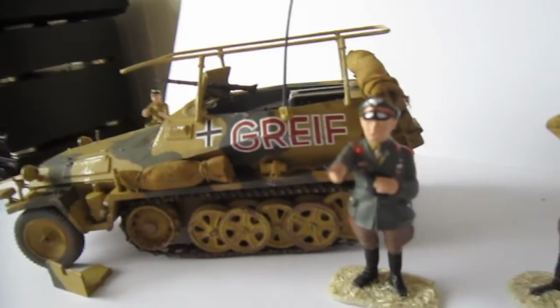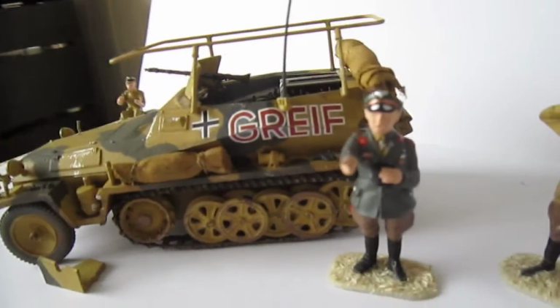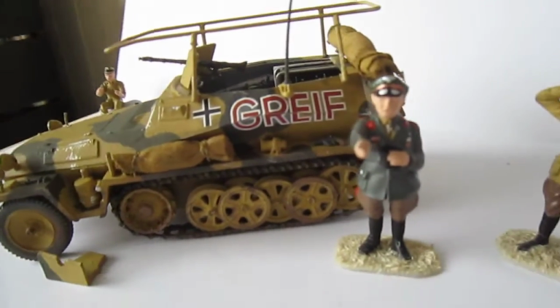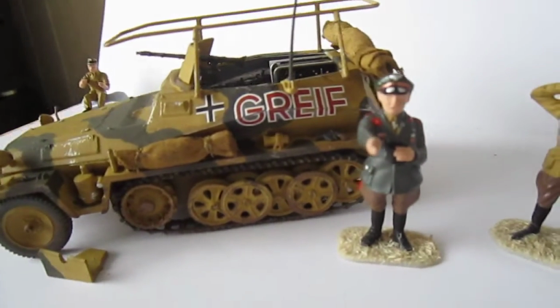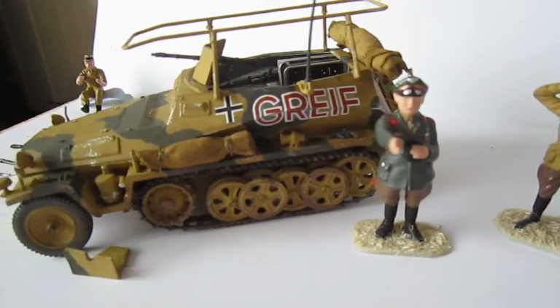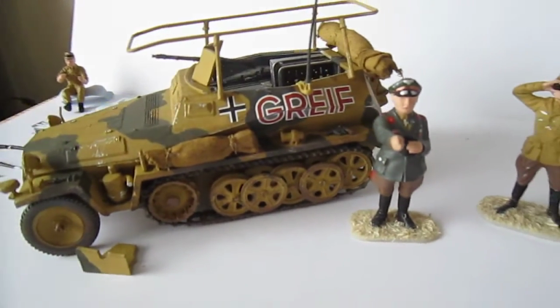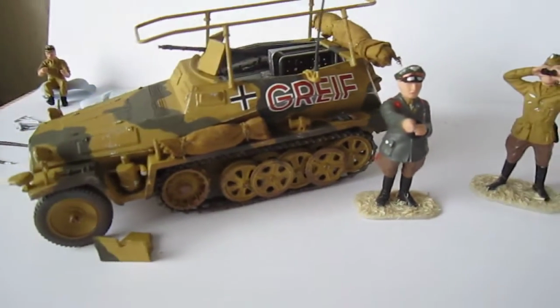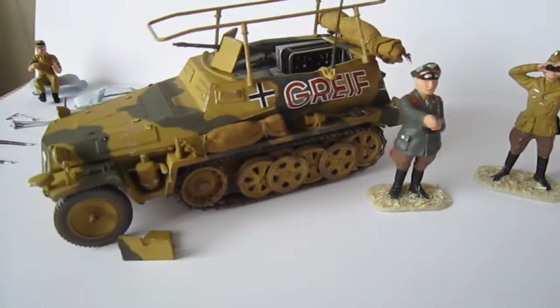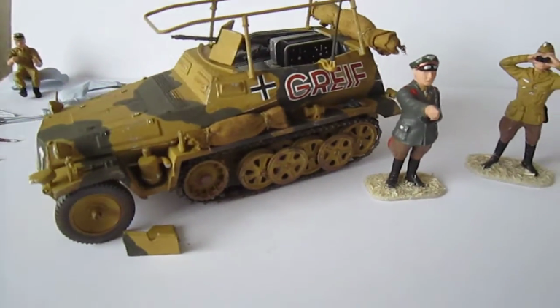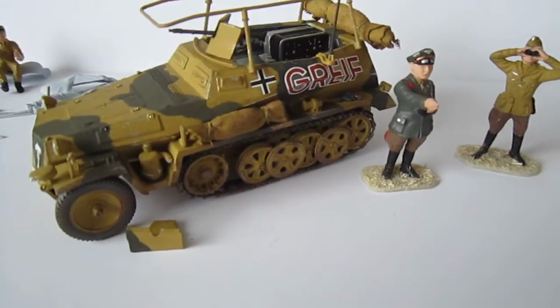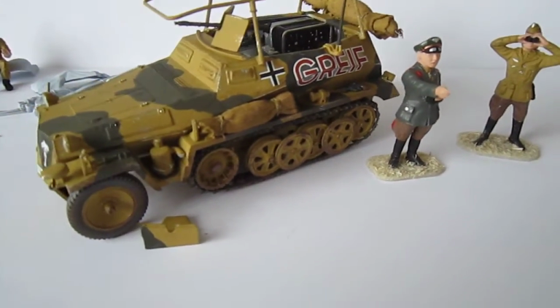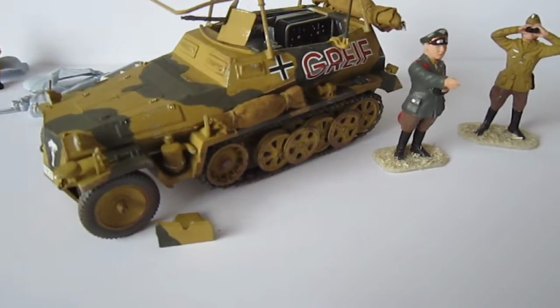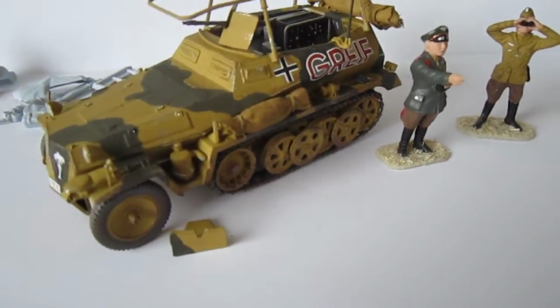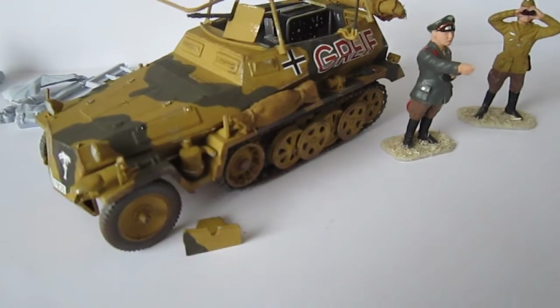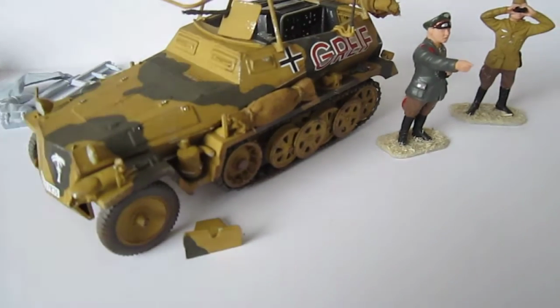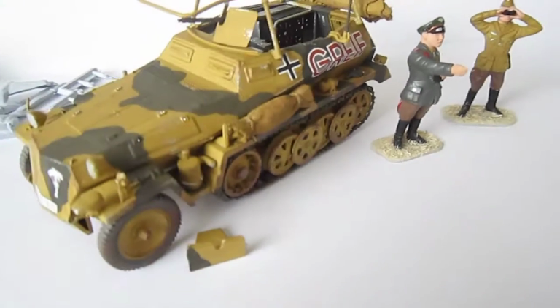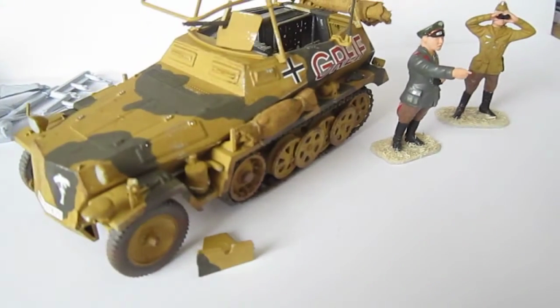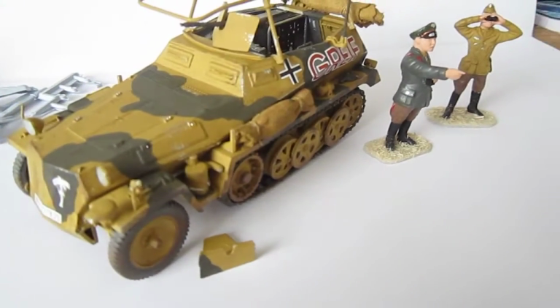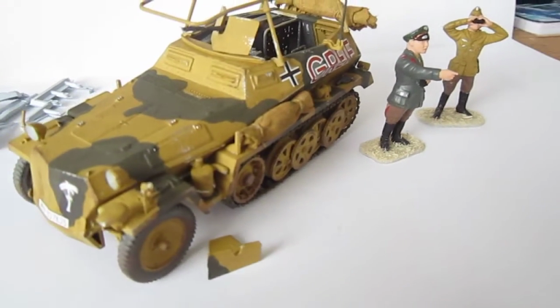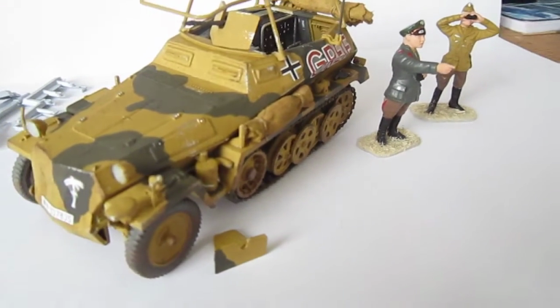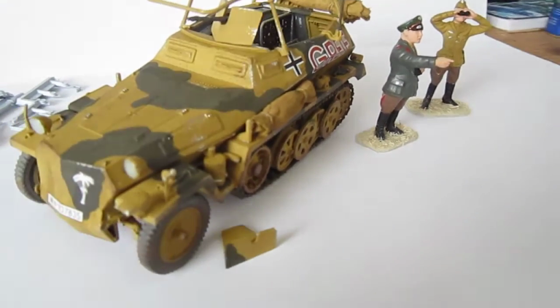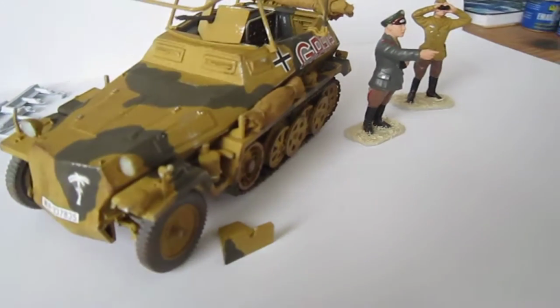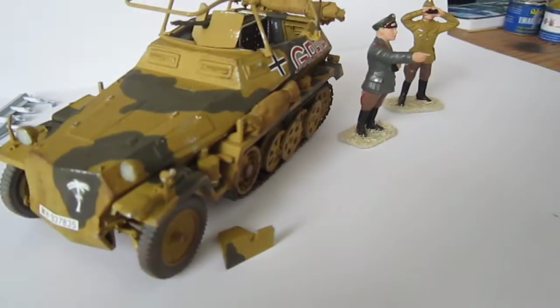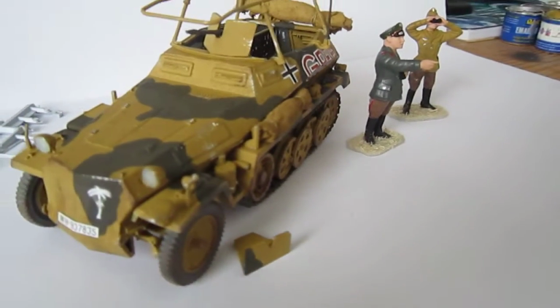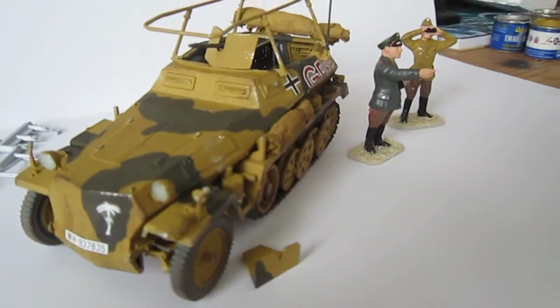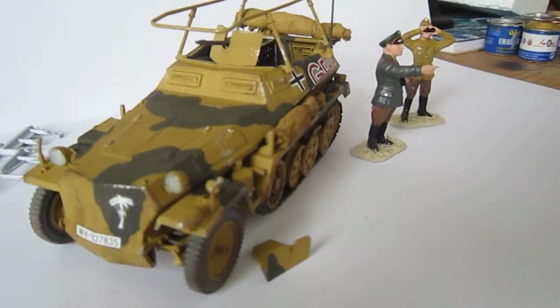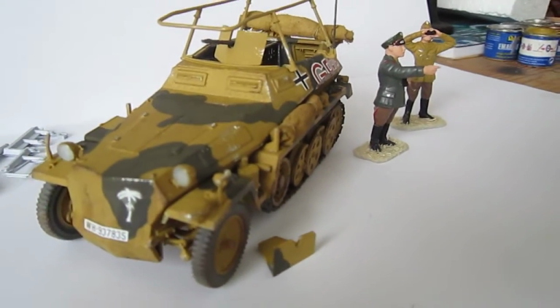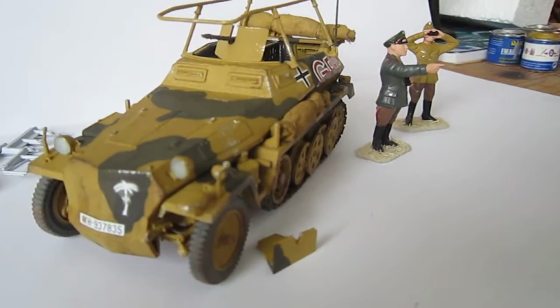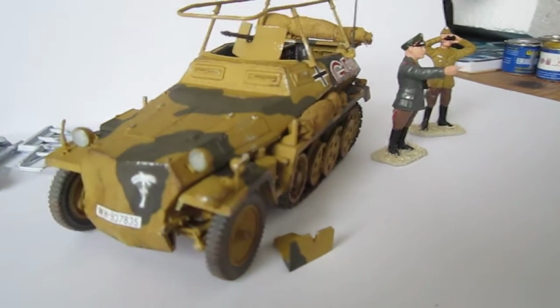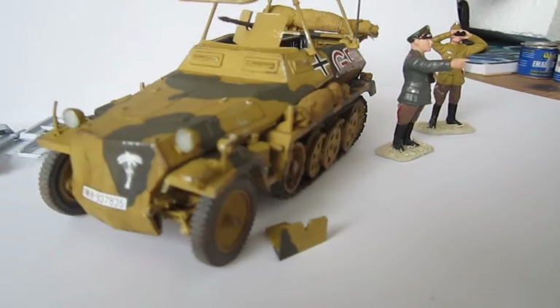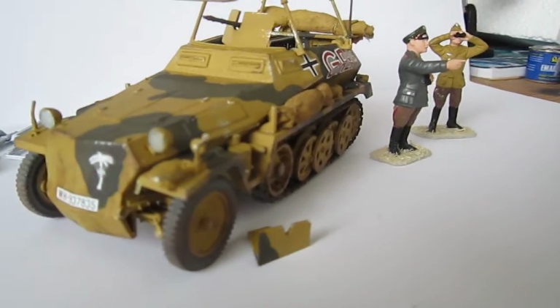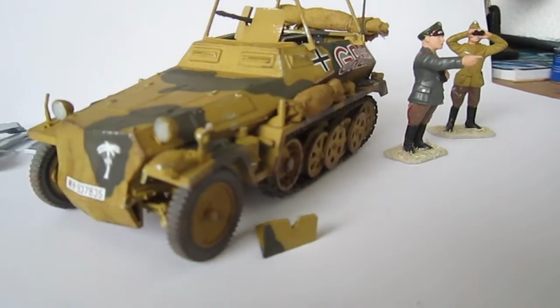After all - buy it, make it. It's all hand painted, simple, but a good result I think.